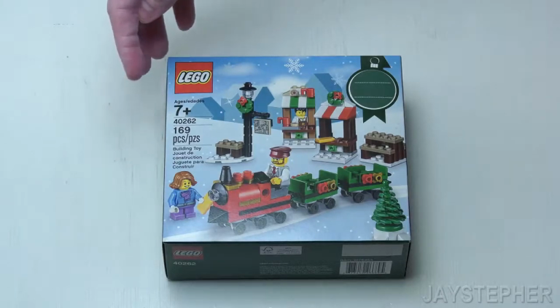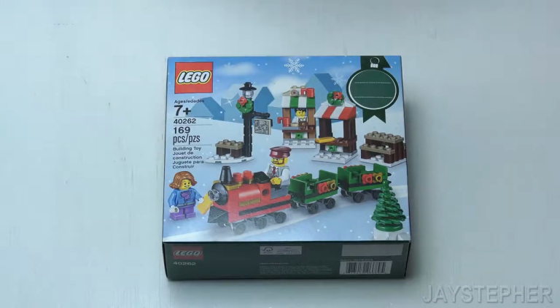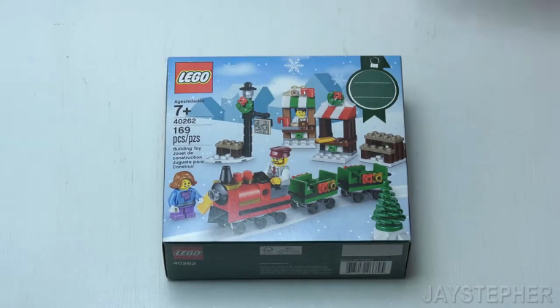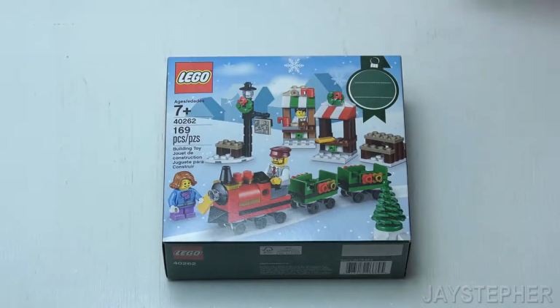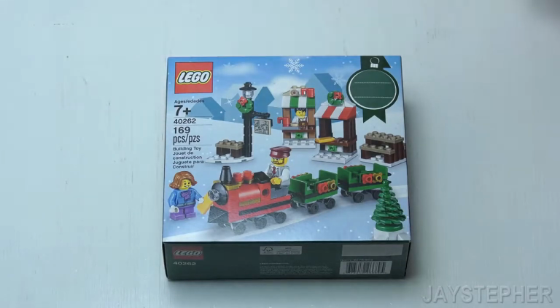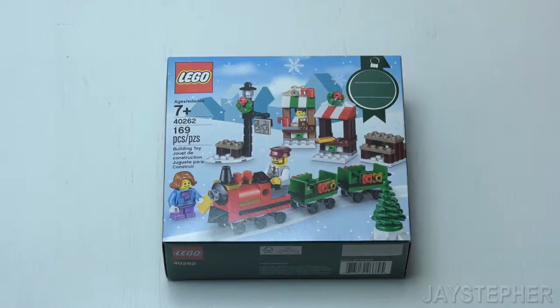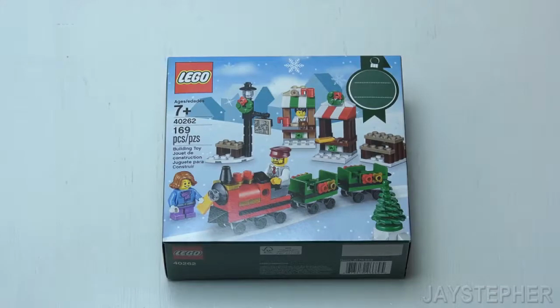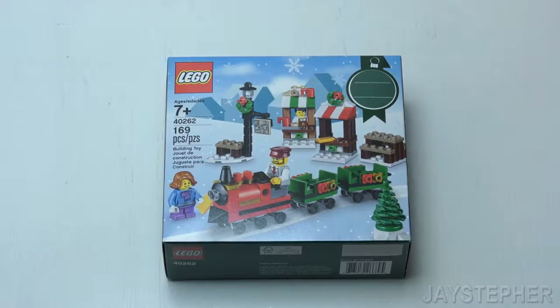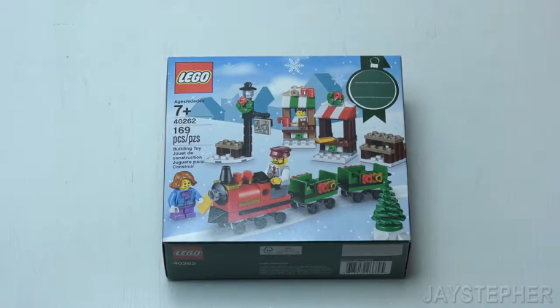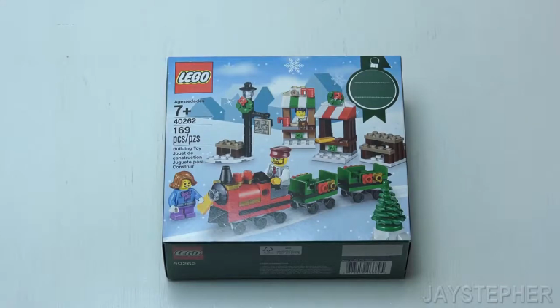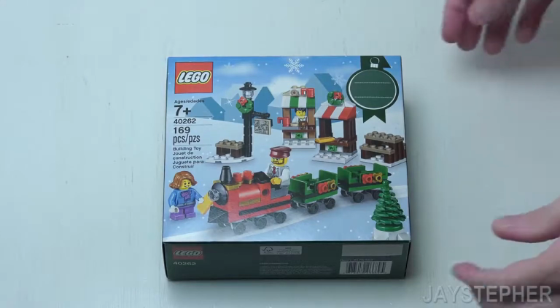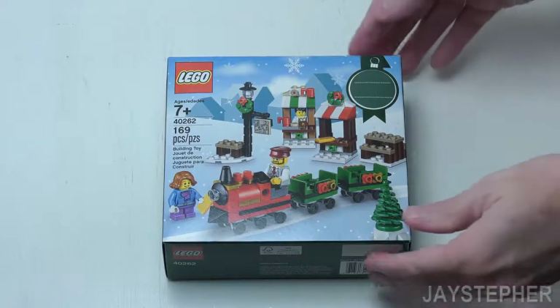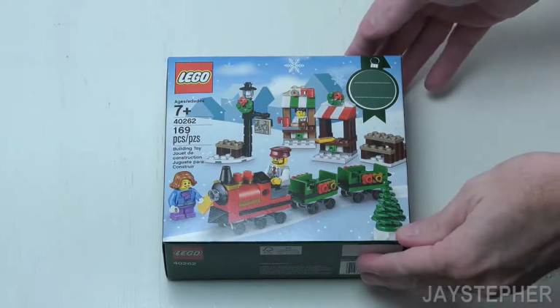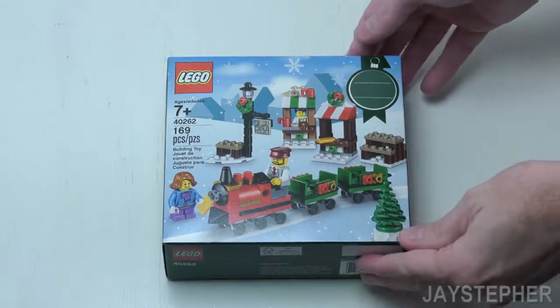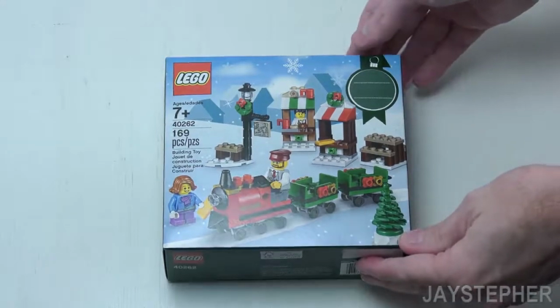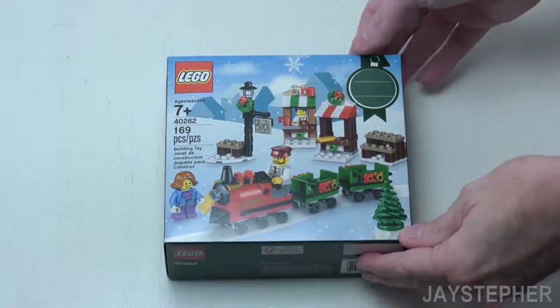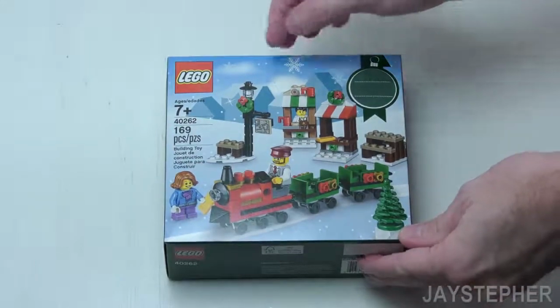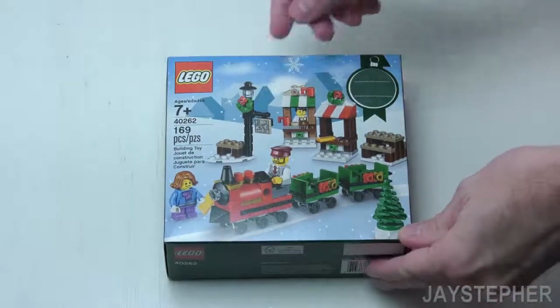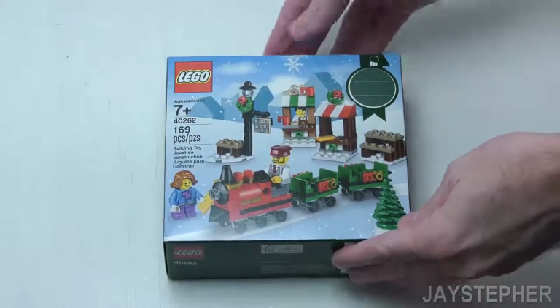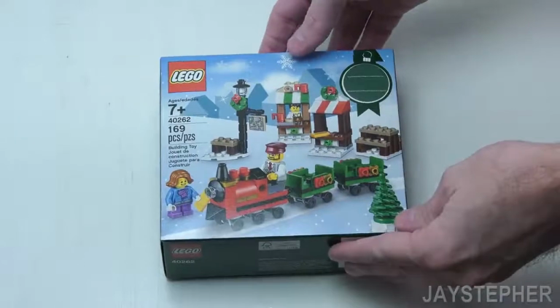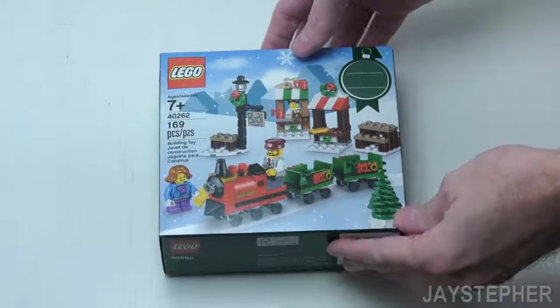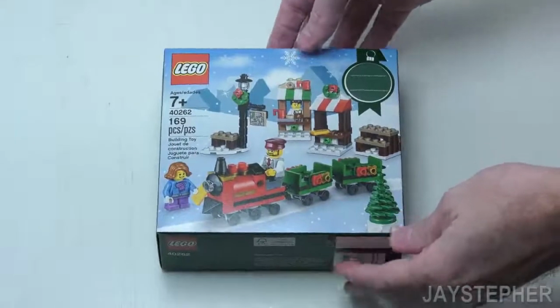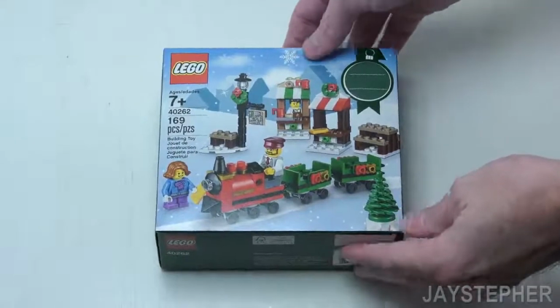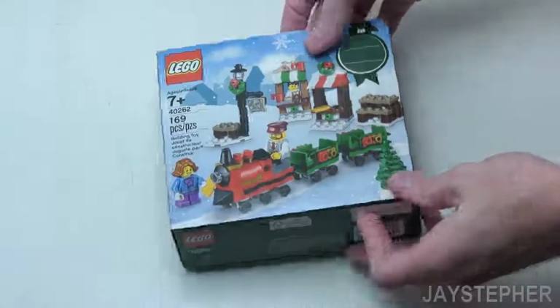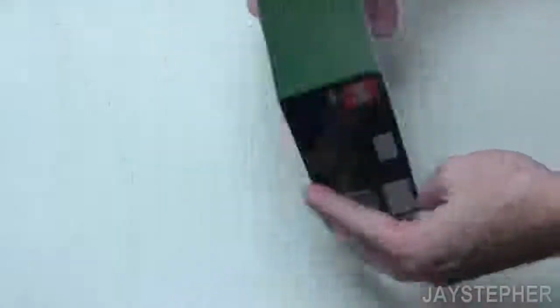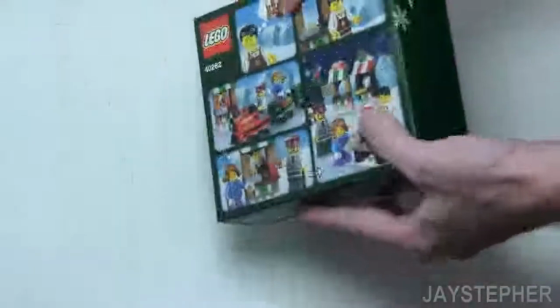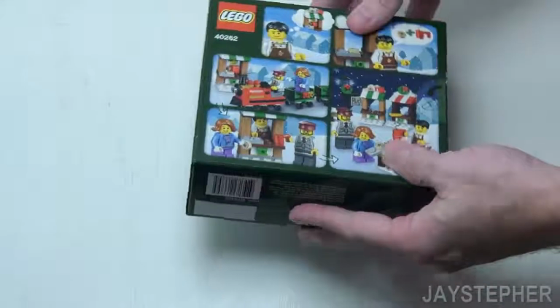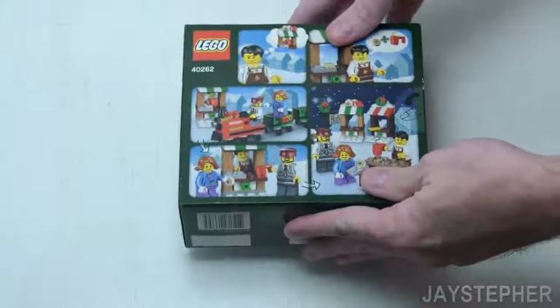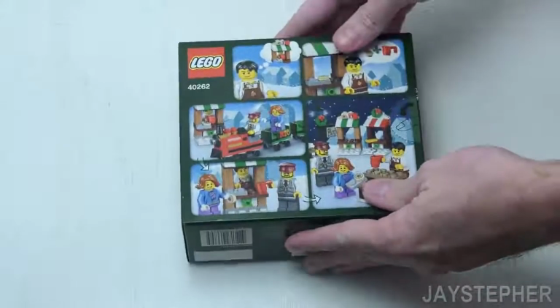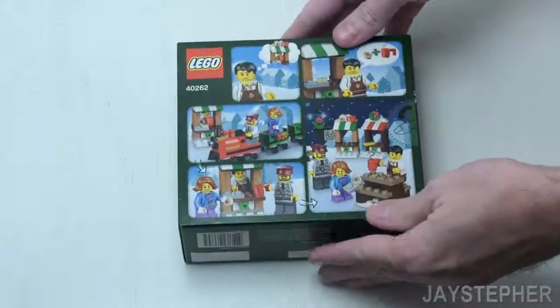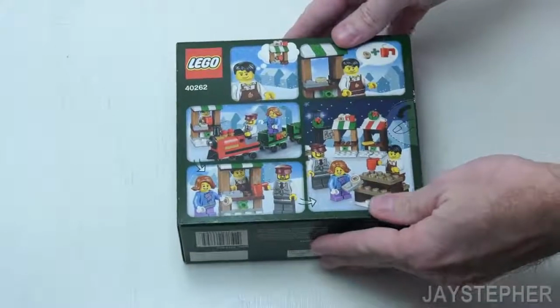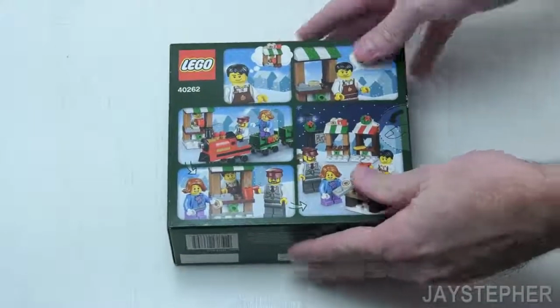Recommended building ages are 7 and up. This looks like a nice set. It appears we have three minifigures and nice colorful box art.